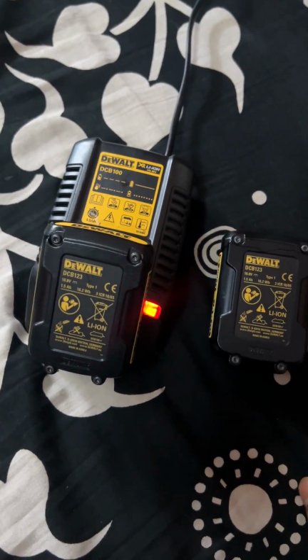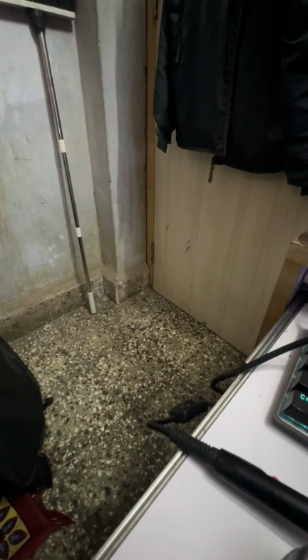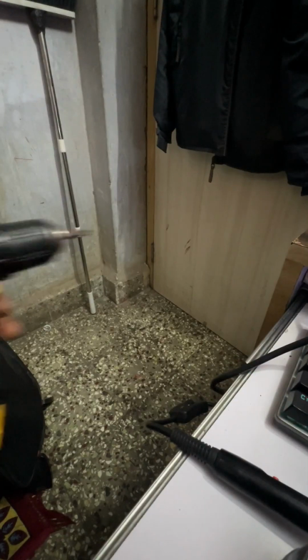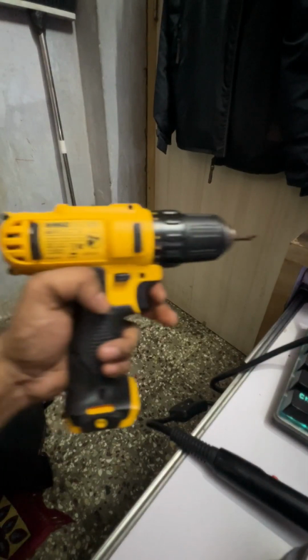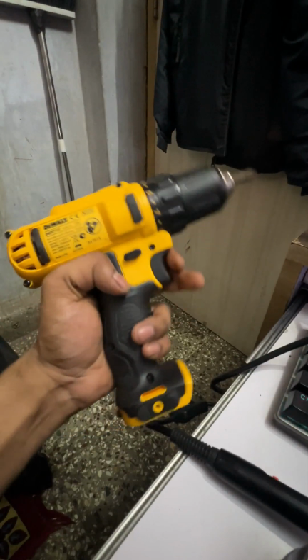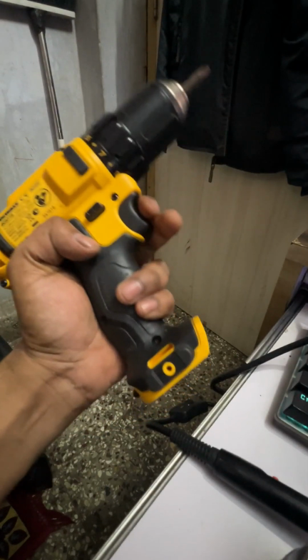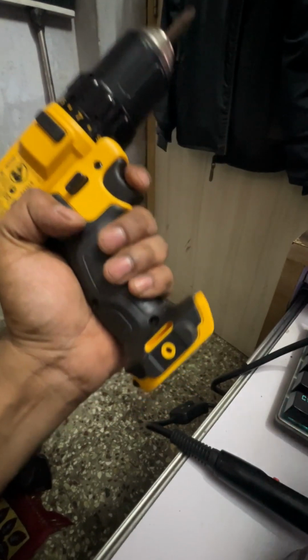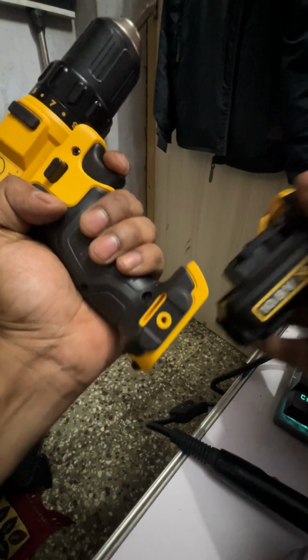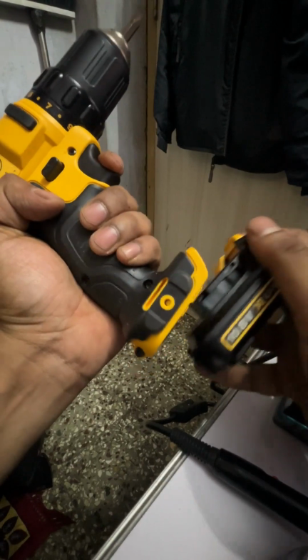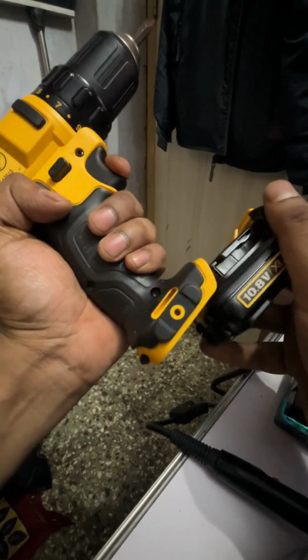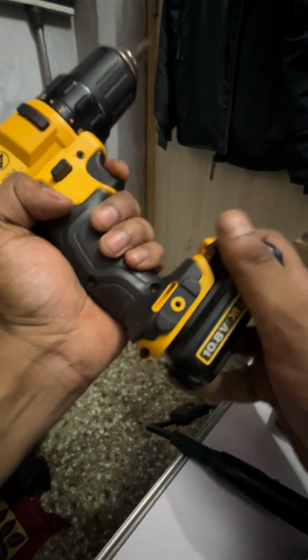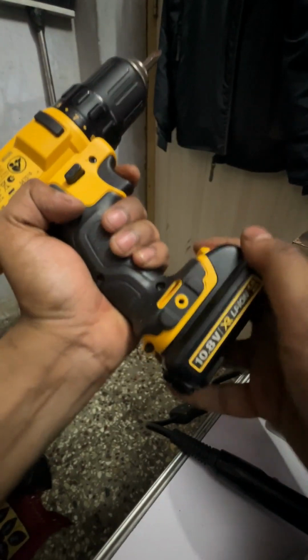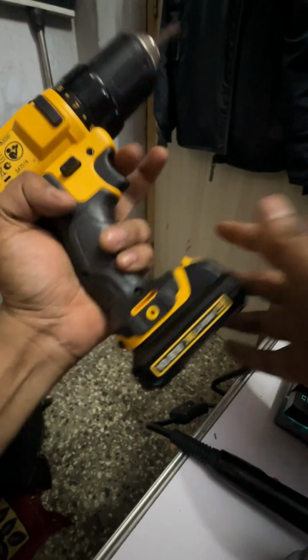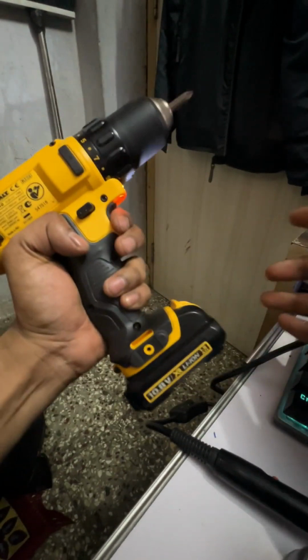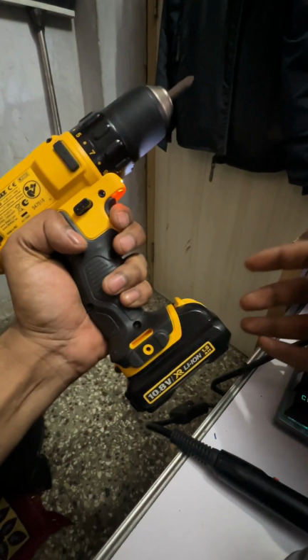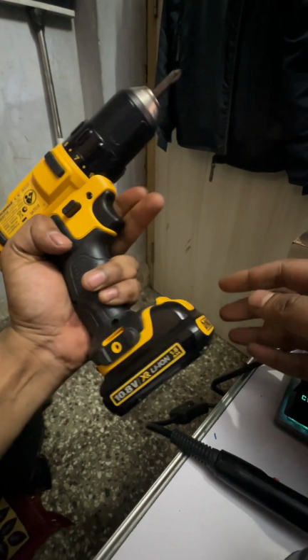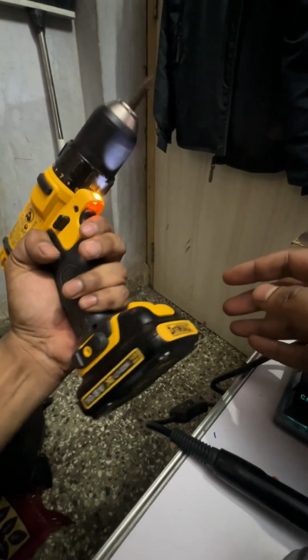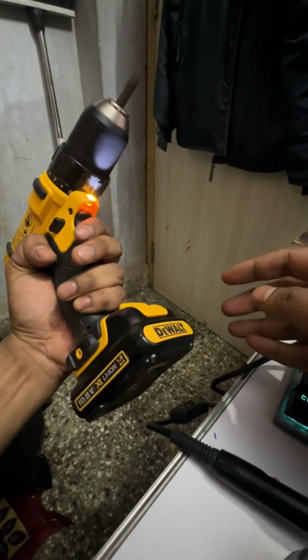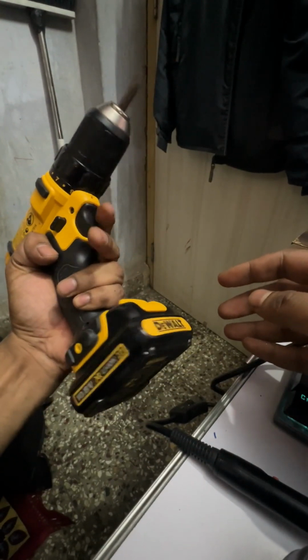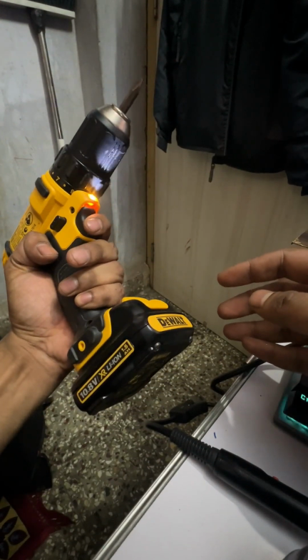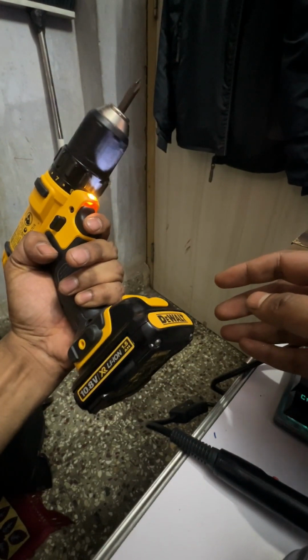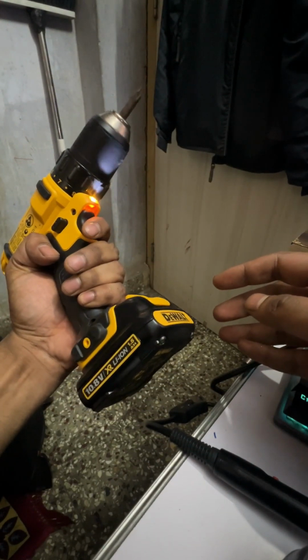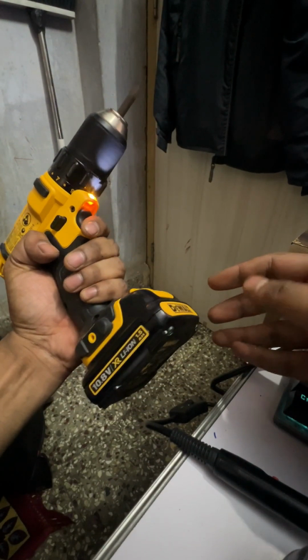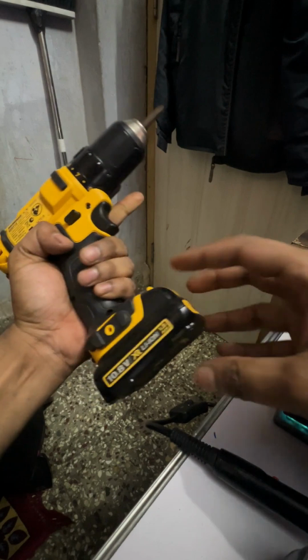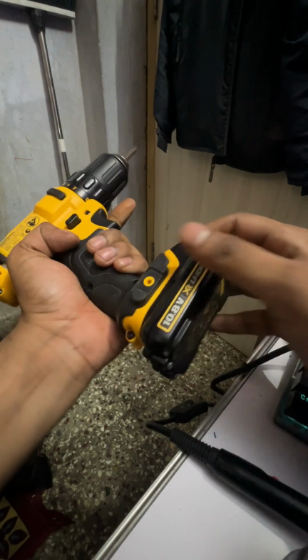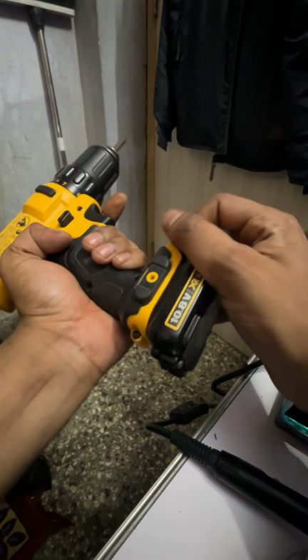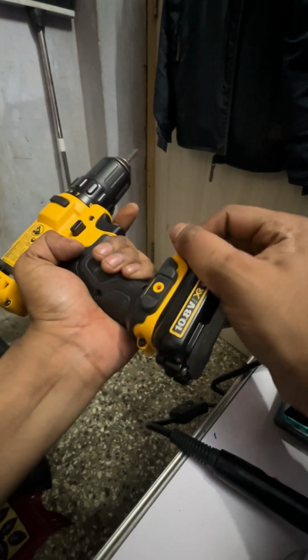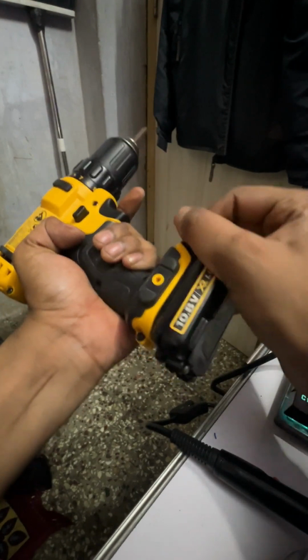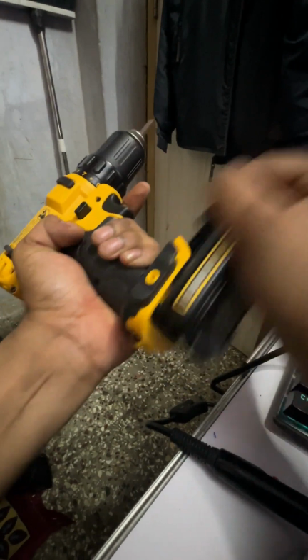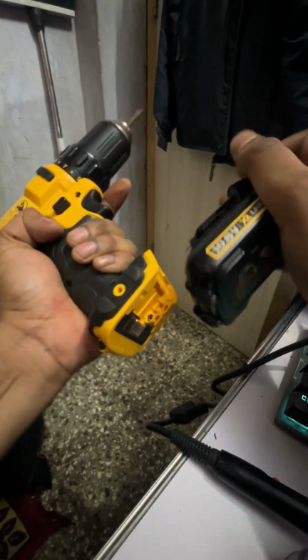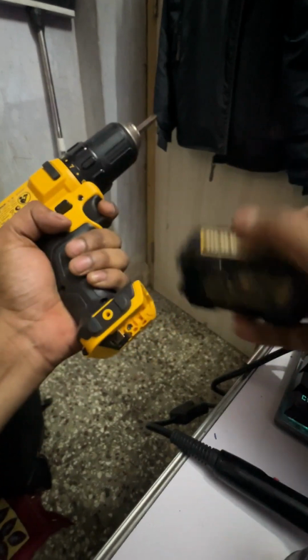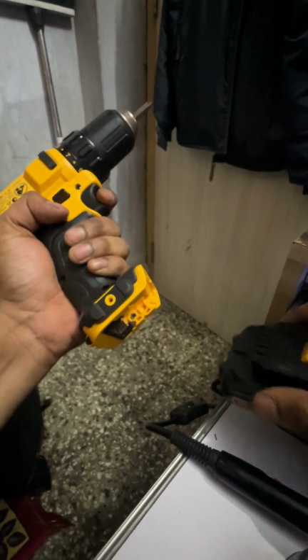Finally, the moment of truth. With the repaired batteries, the DeWalt drill is back to full functionality — working perfectly once again. DIY fix complete.